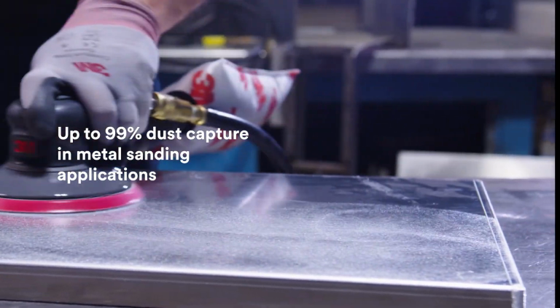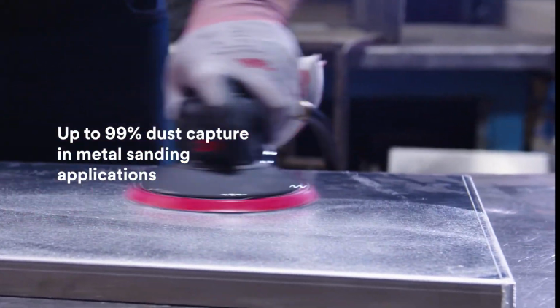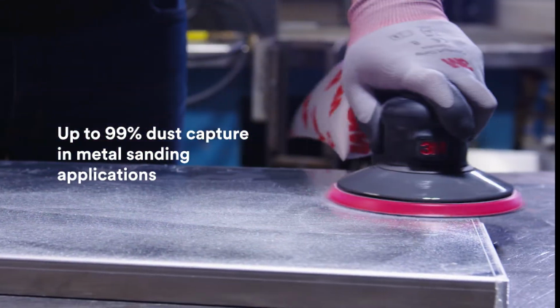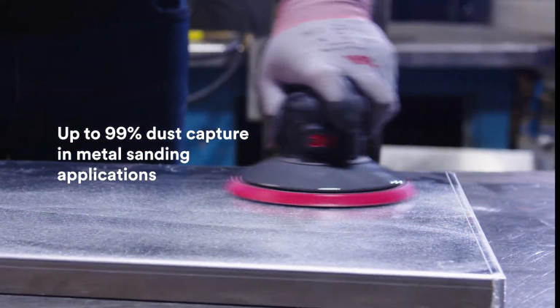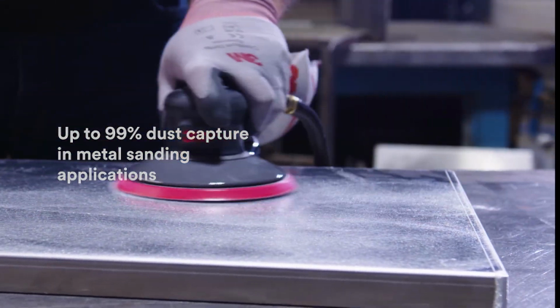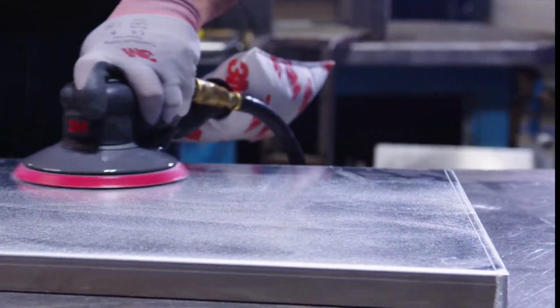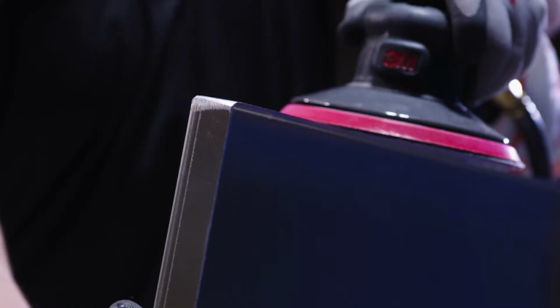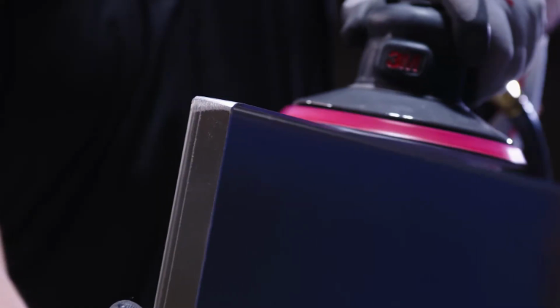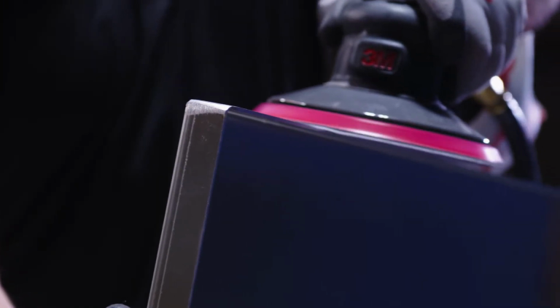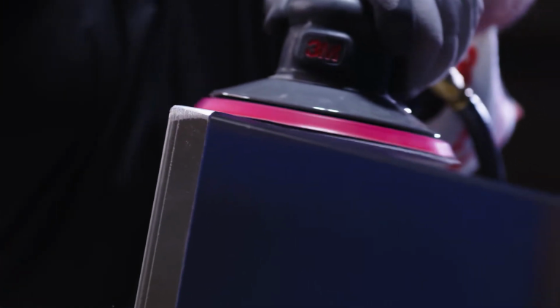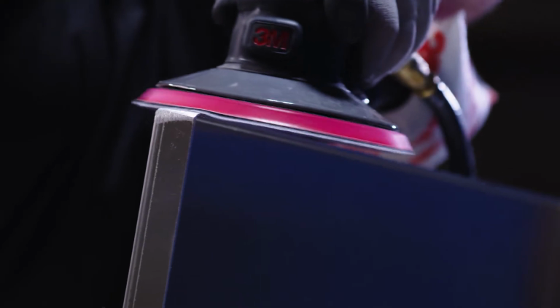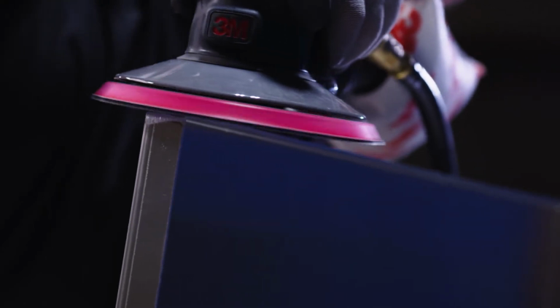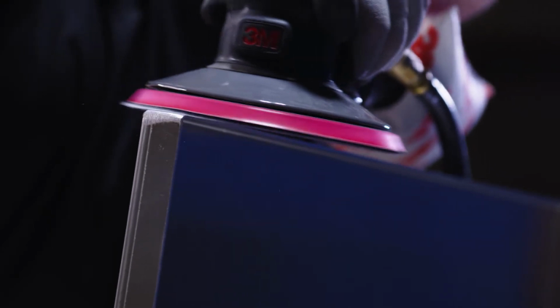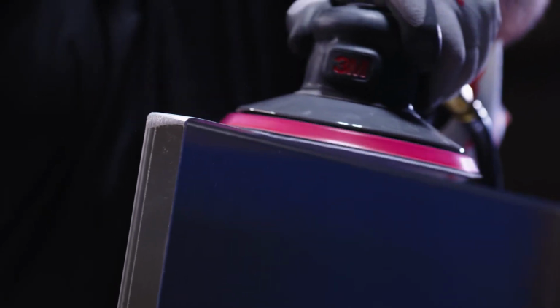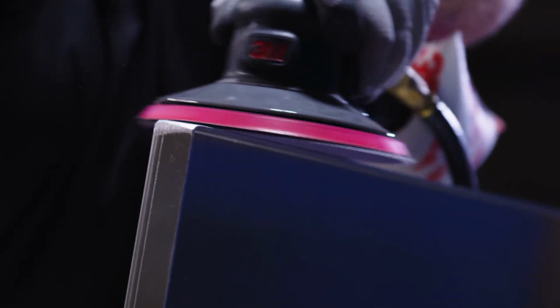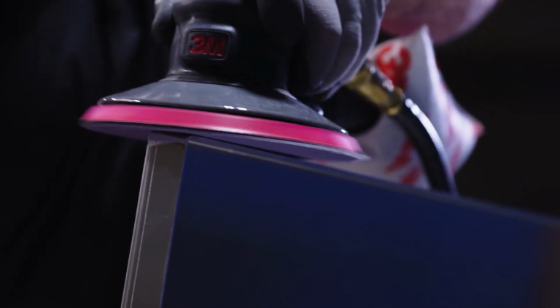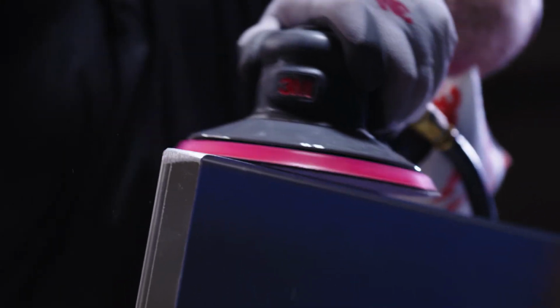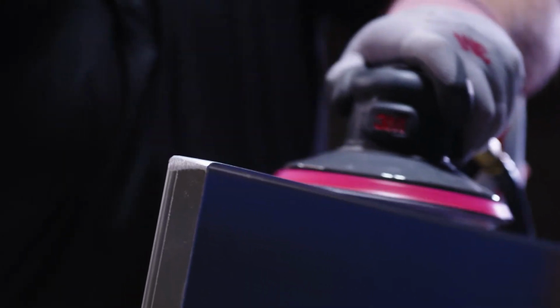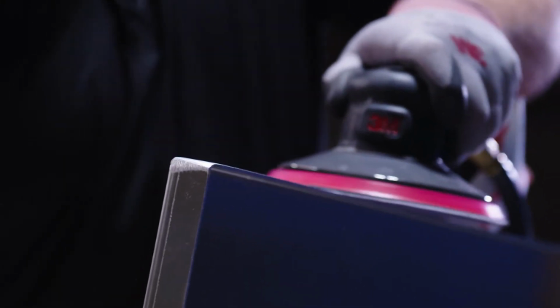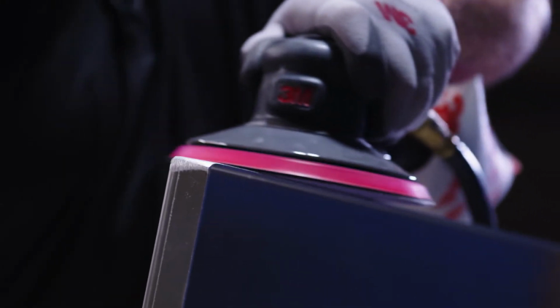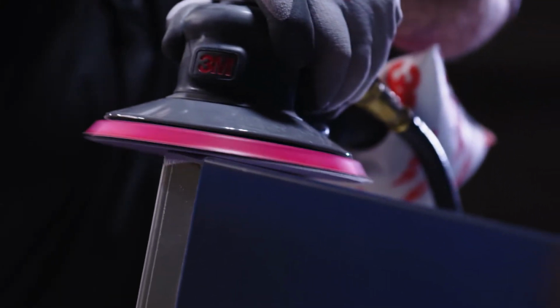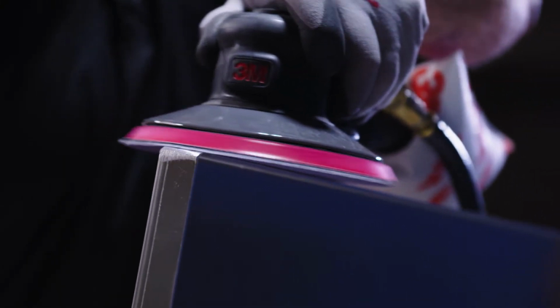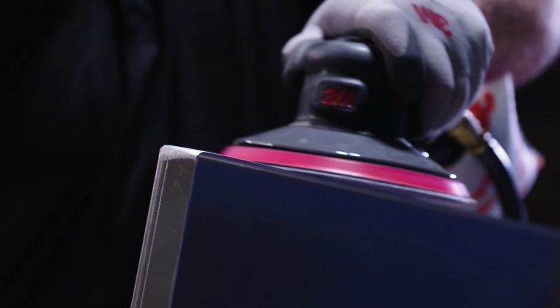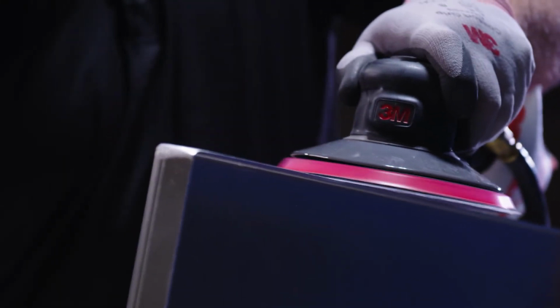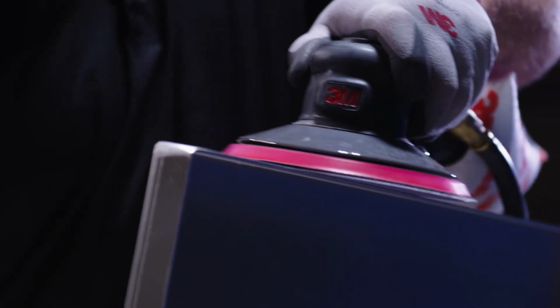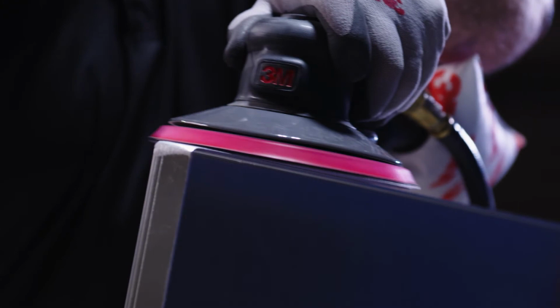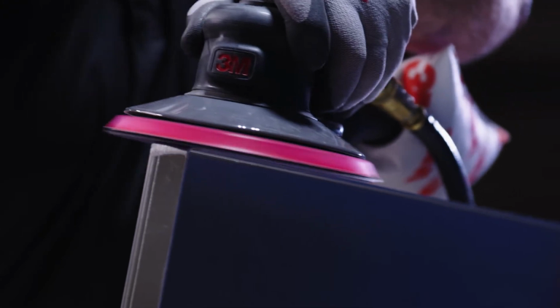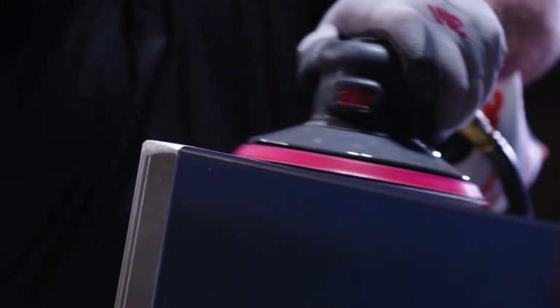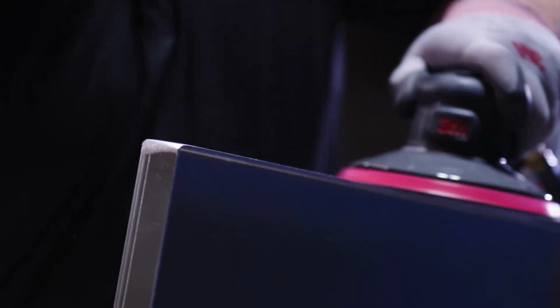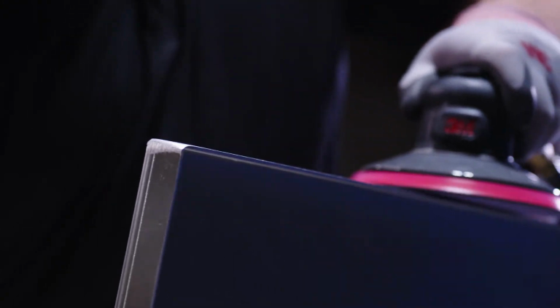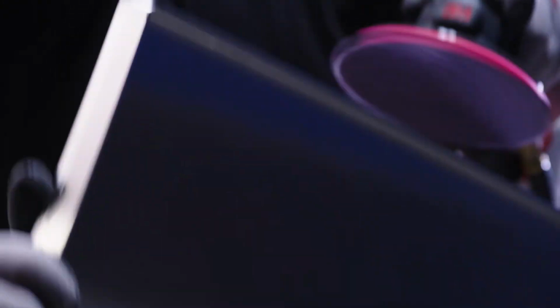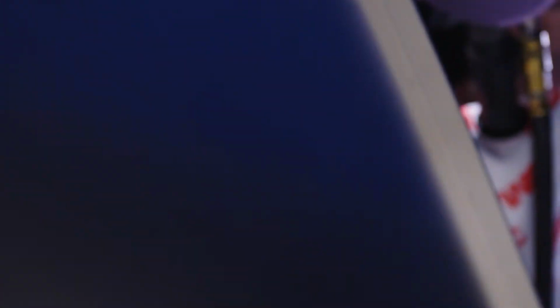With 3M precision-shaped grain on the mesh discs, they provide an industry-leading cut rate and longer life — no need to compromise between effective sanding and dust removal.